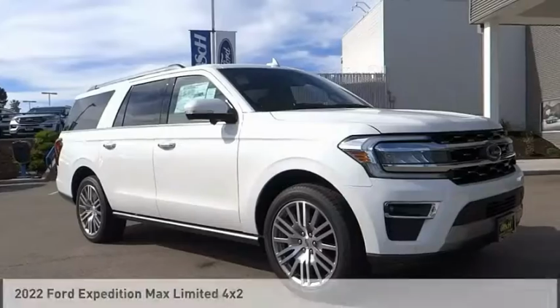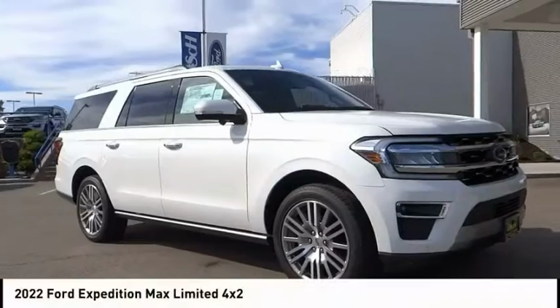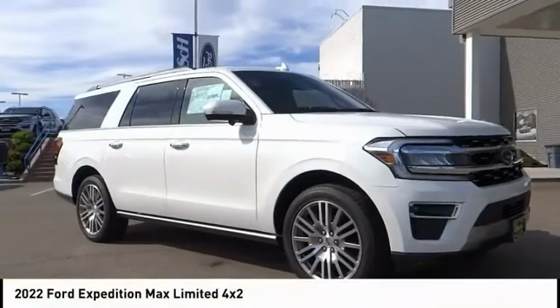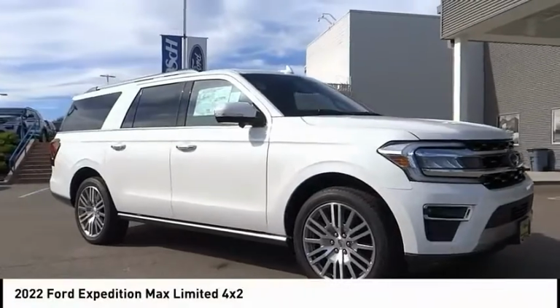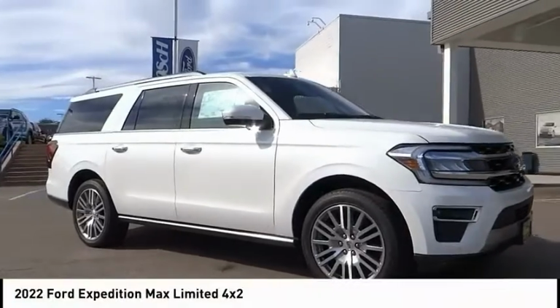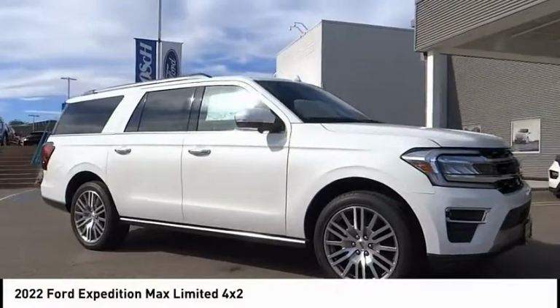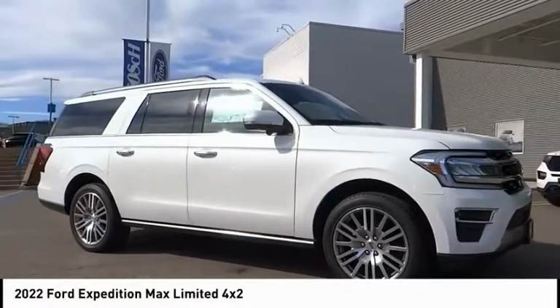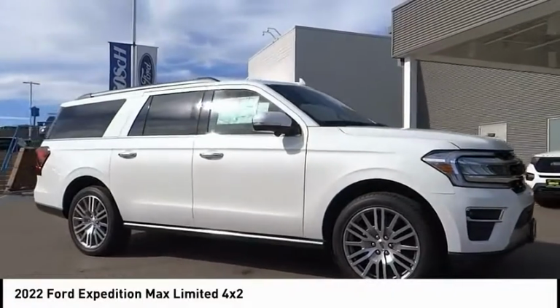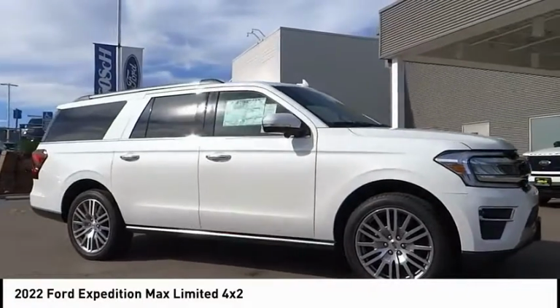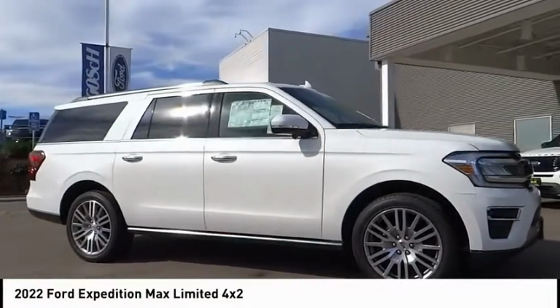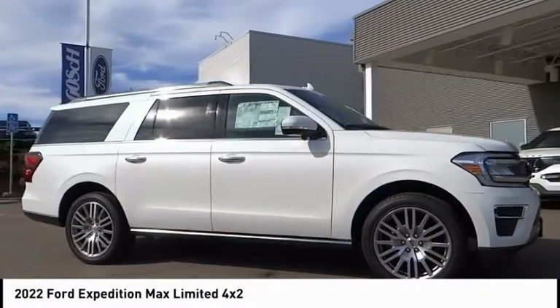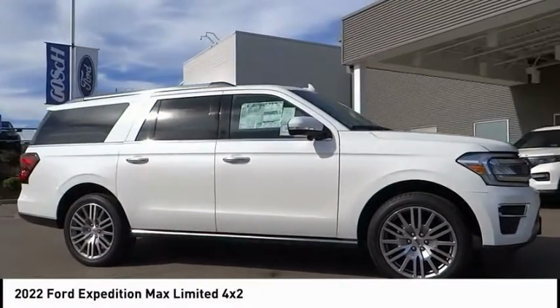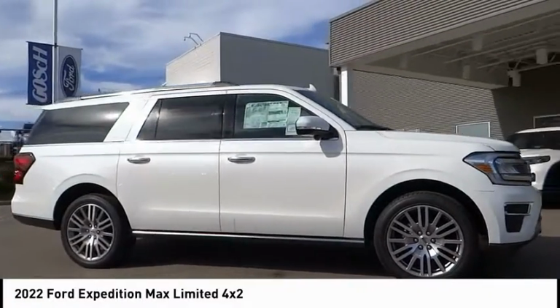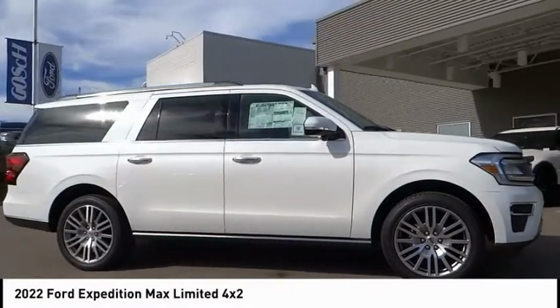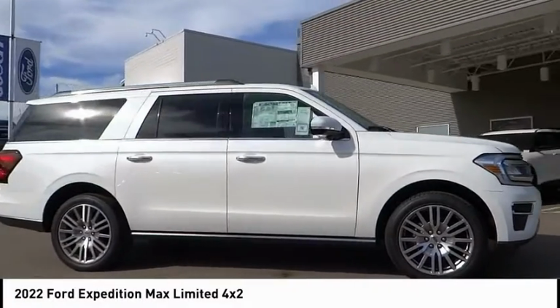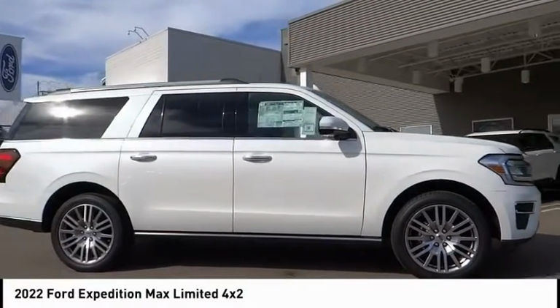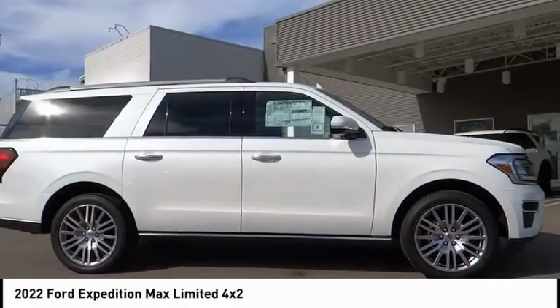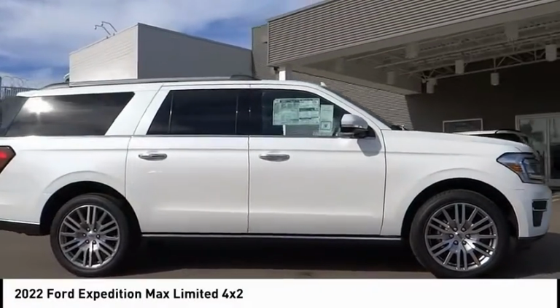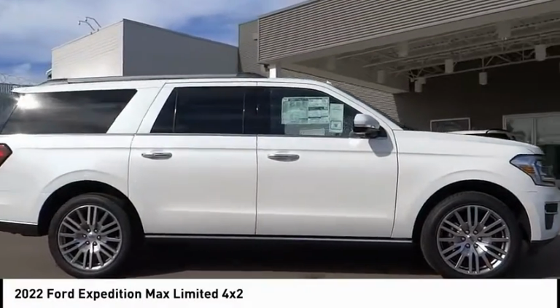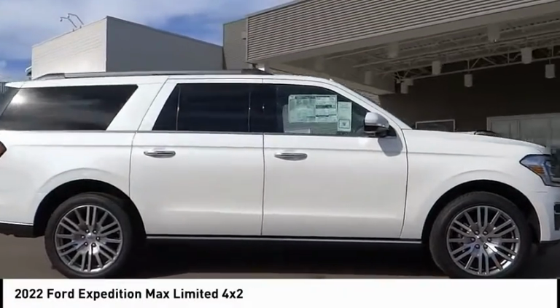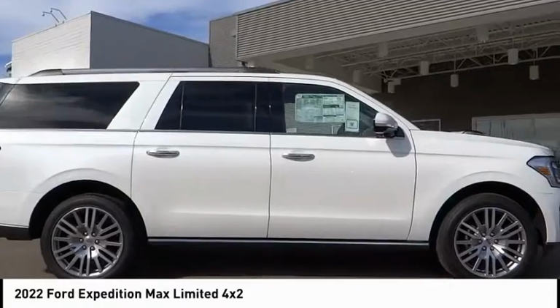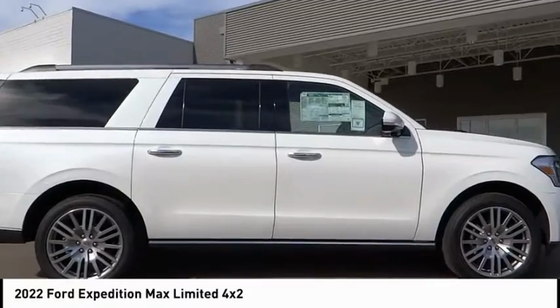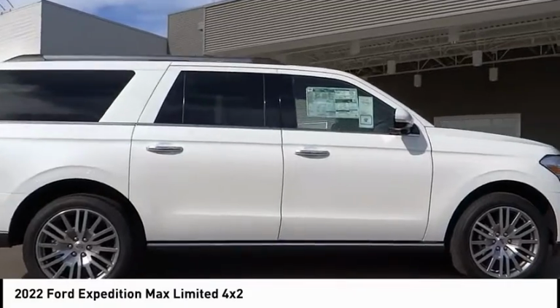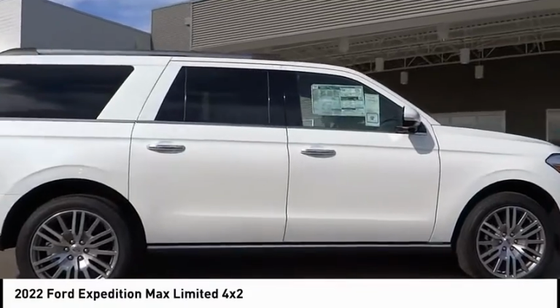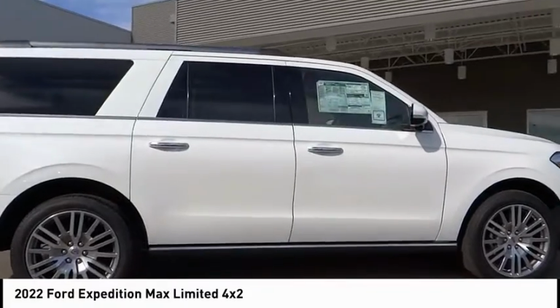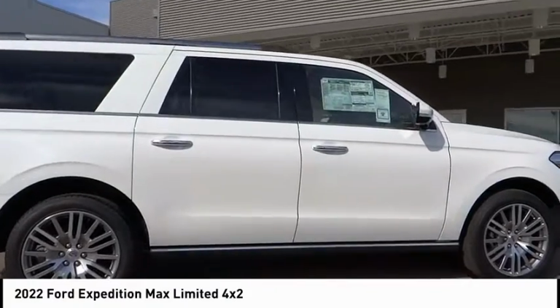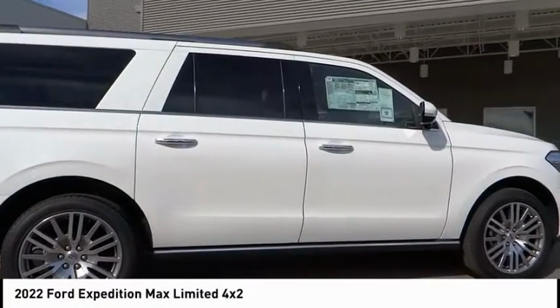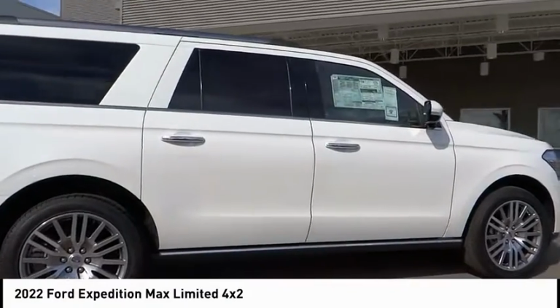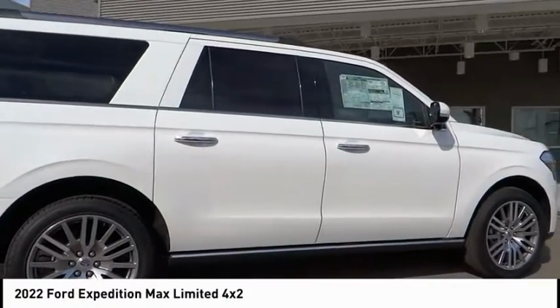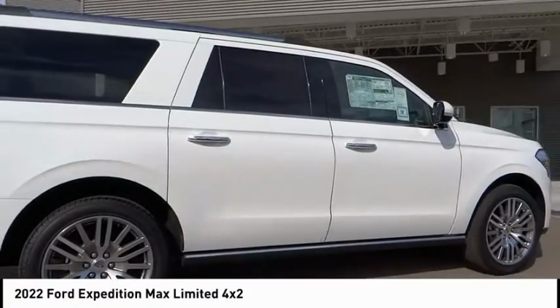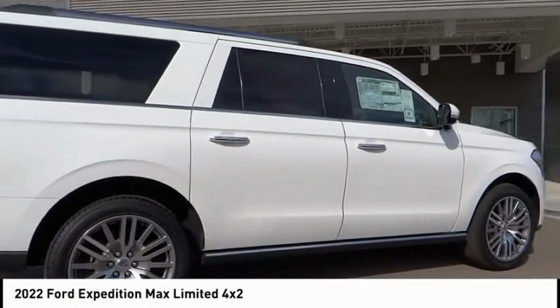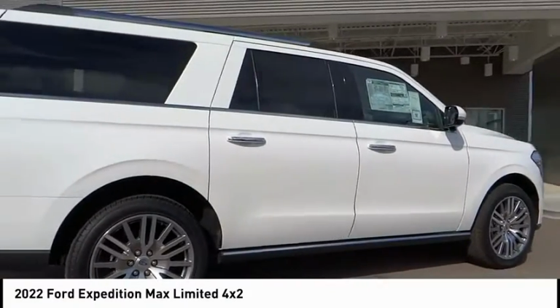Stop by and take a look at the 2022 Expedition. Powerful, controlled, resourceful. Expedition.